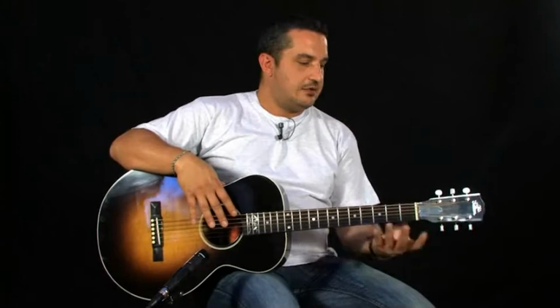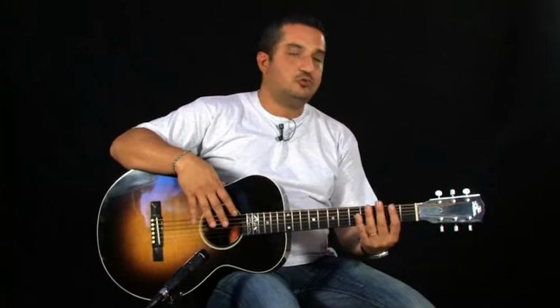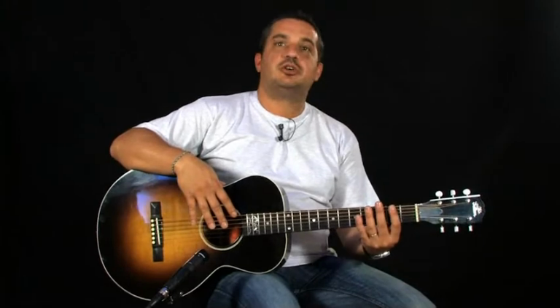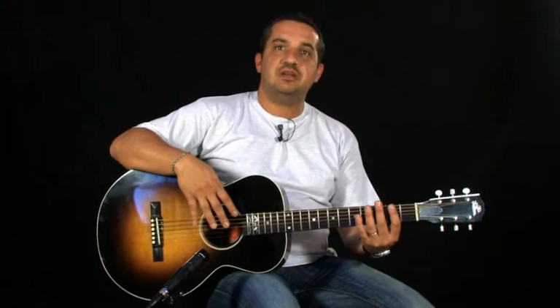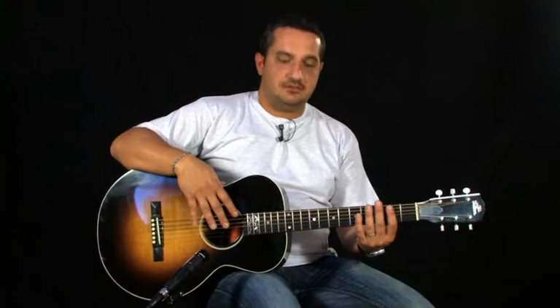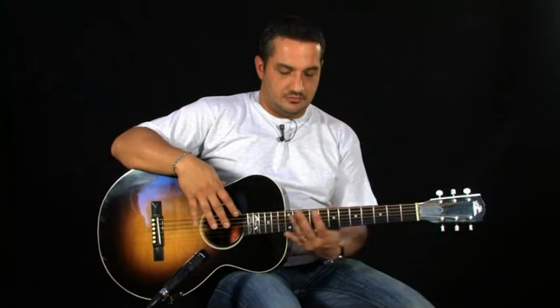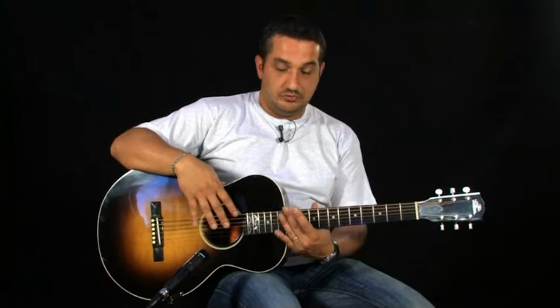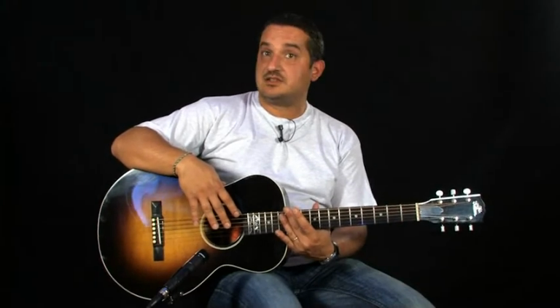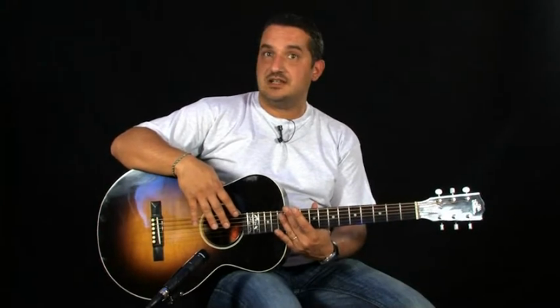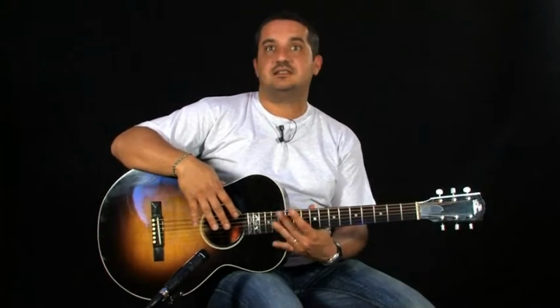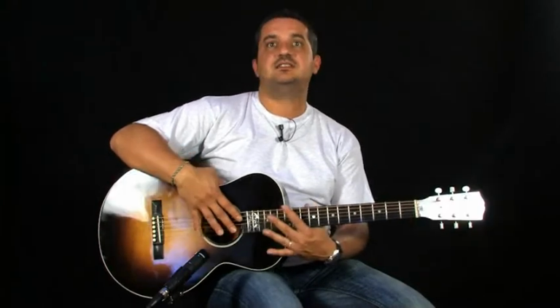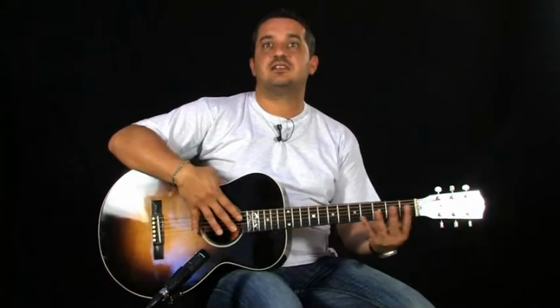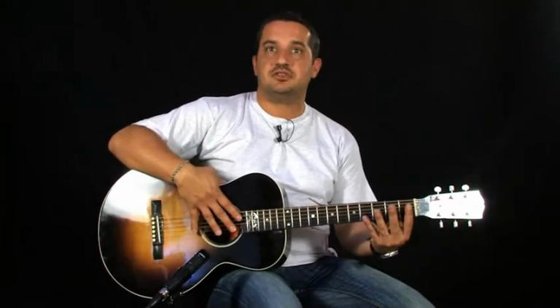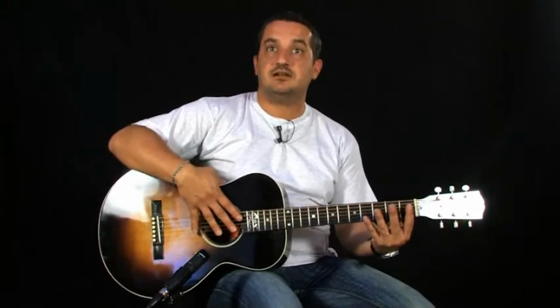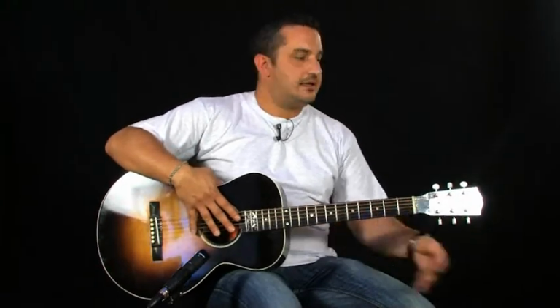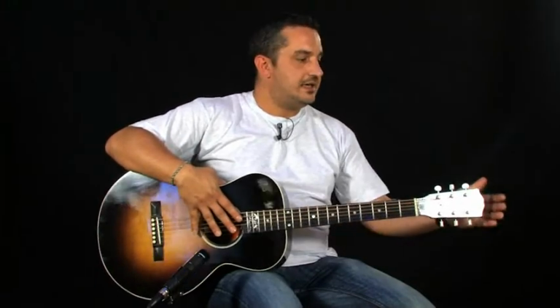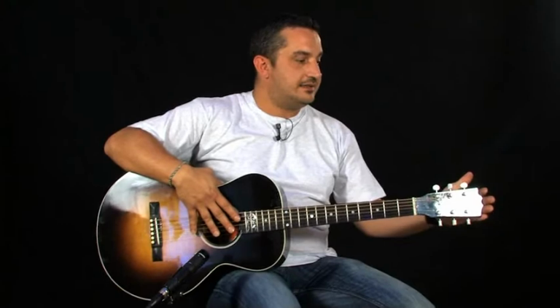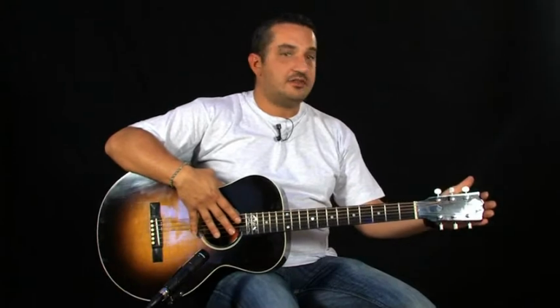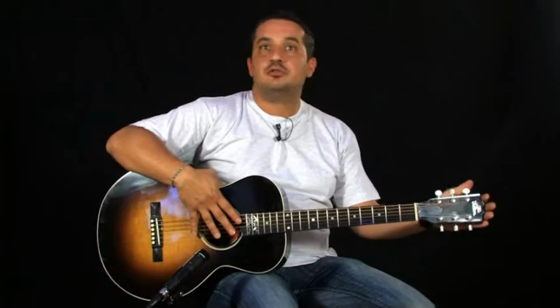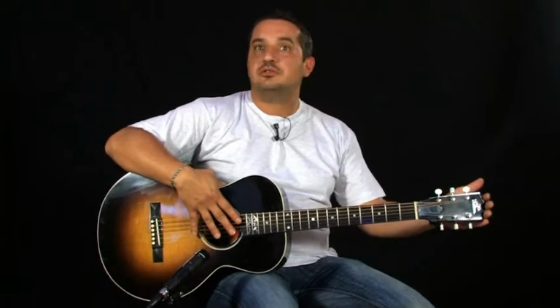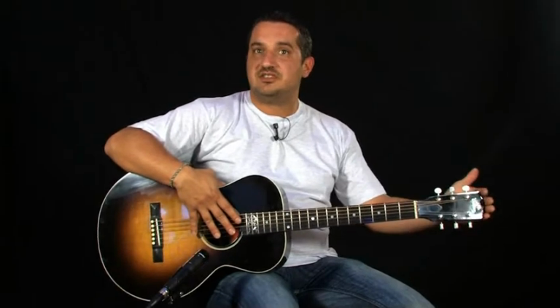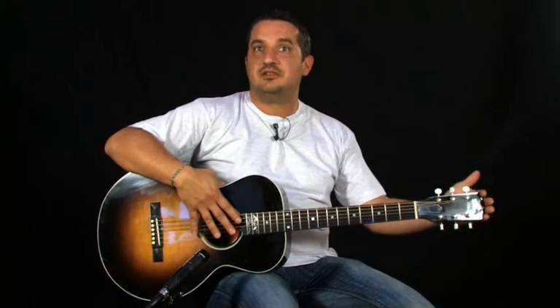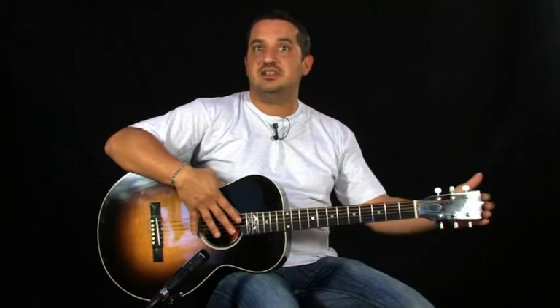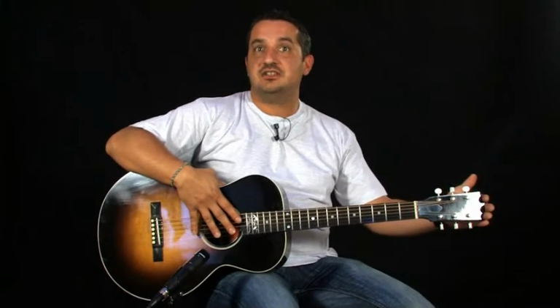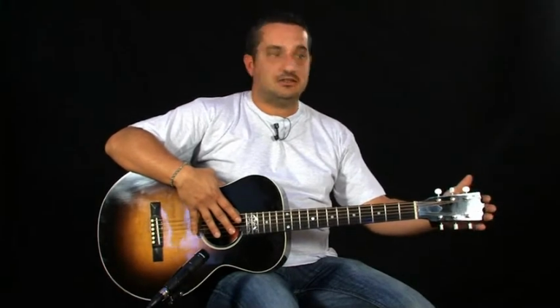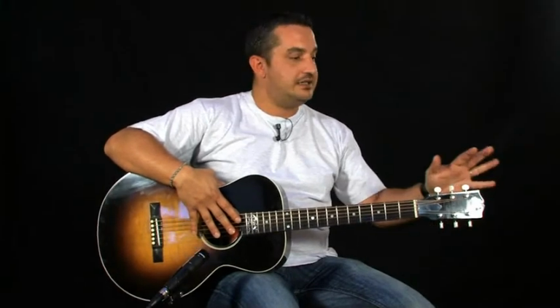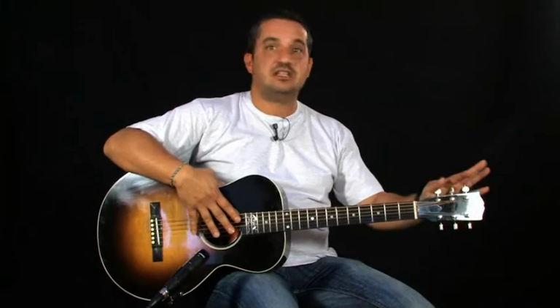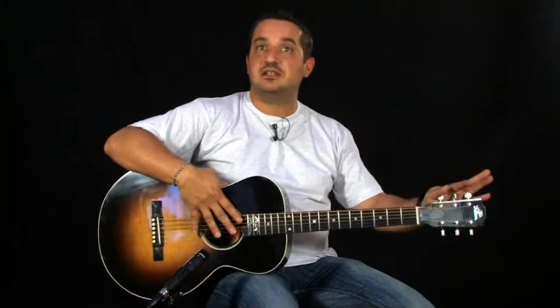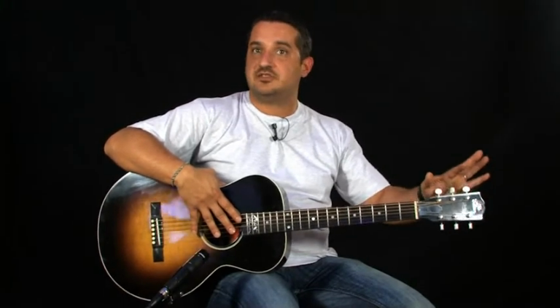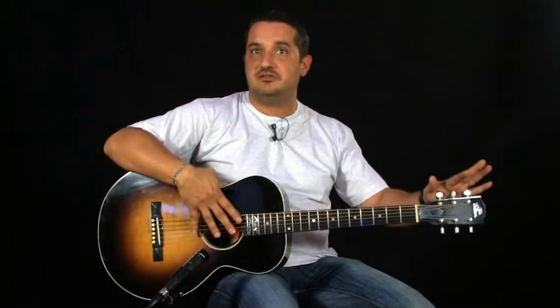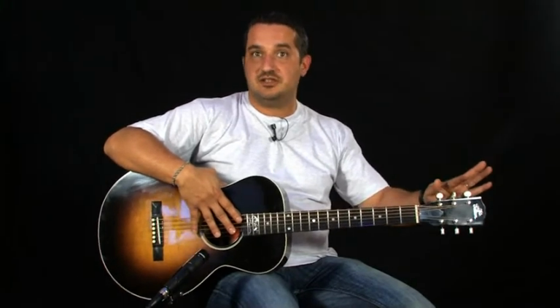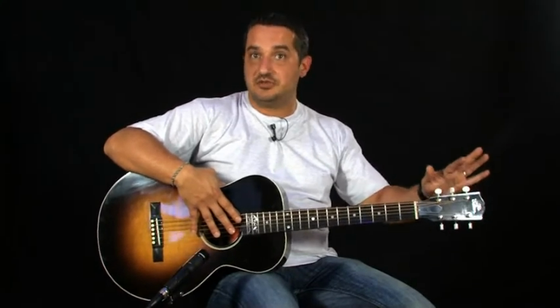Un manche en acajou avec un profil en V traditionnel, une touche en ébène, 12 cases hors caisse, 19 cases au total, la tête avec le logo Gibson Vintage et les mécaniques Gibson Vintage aussi.